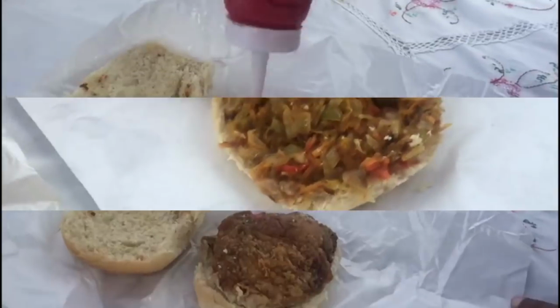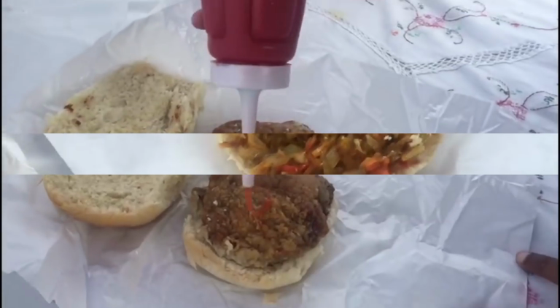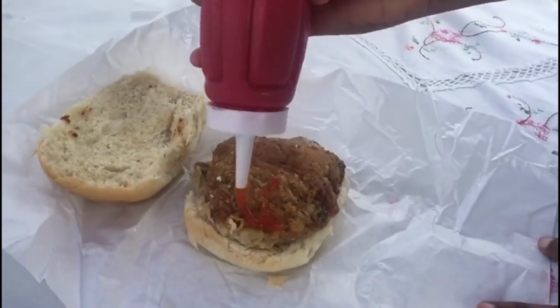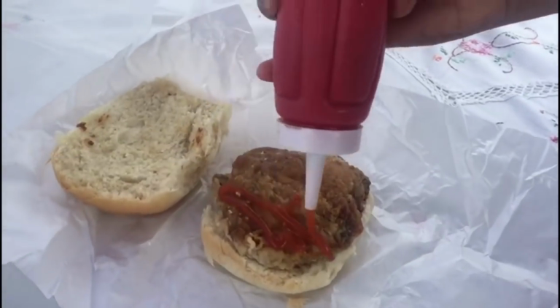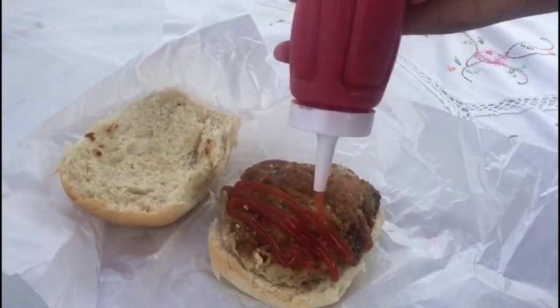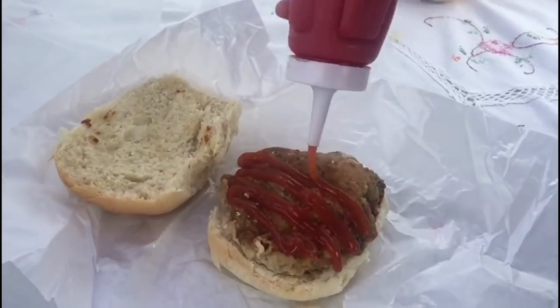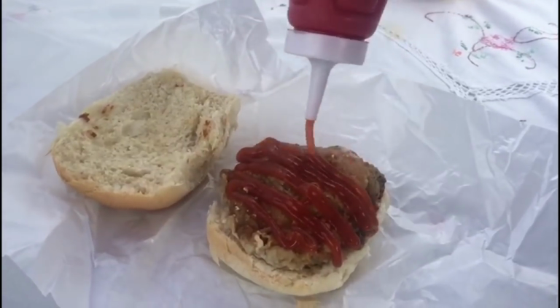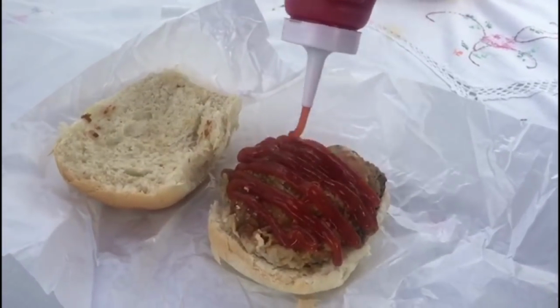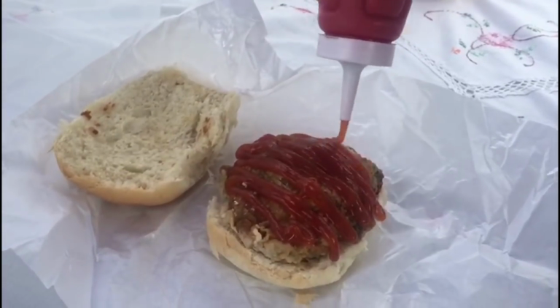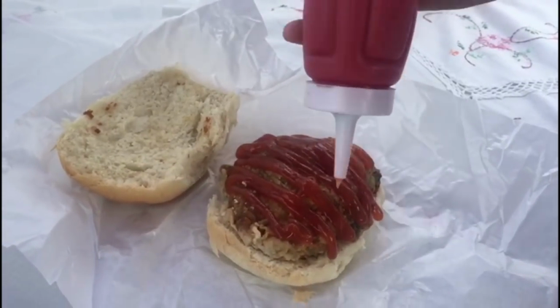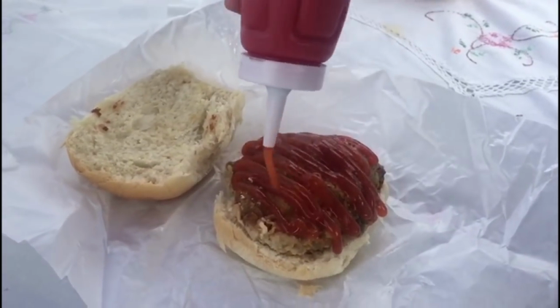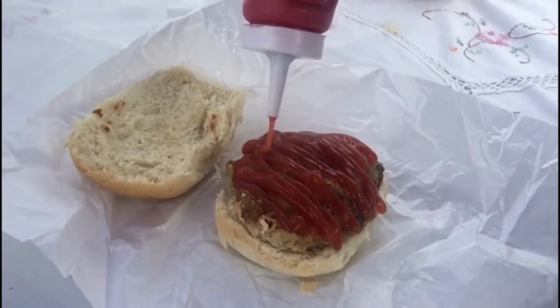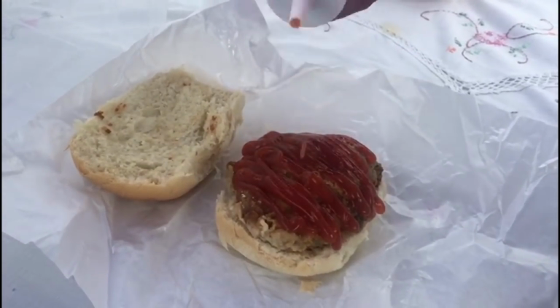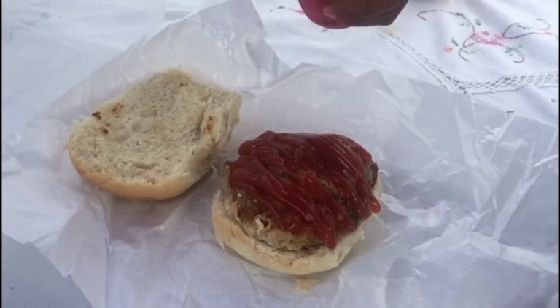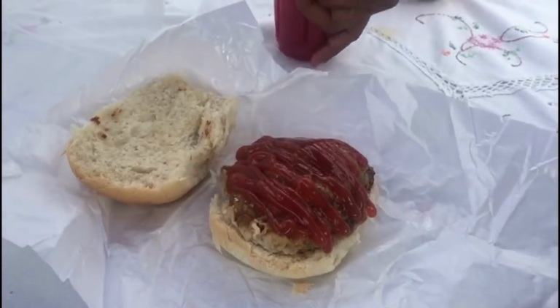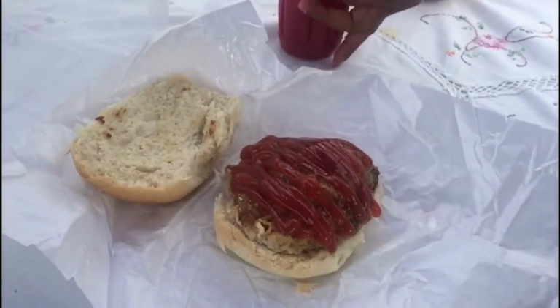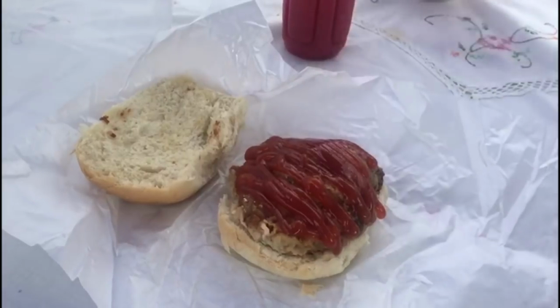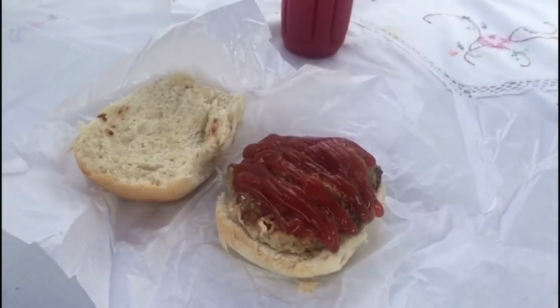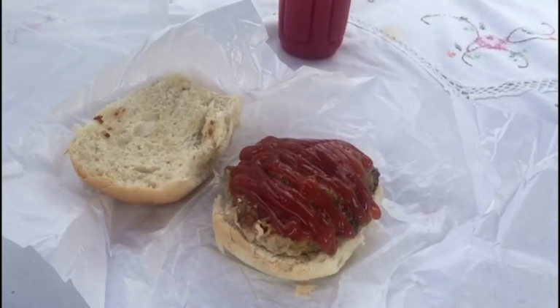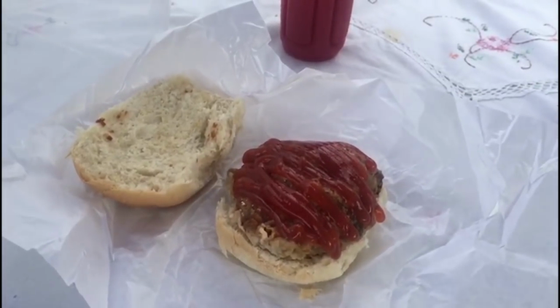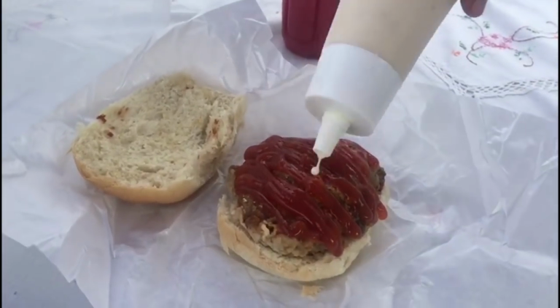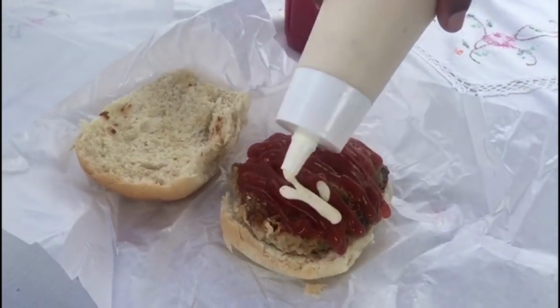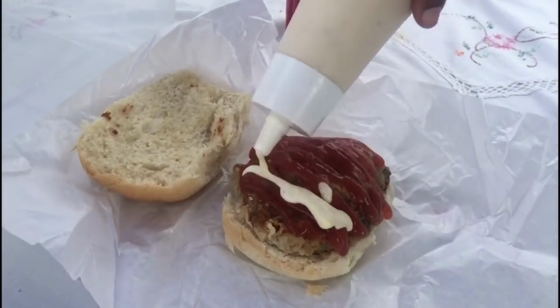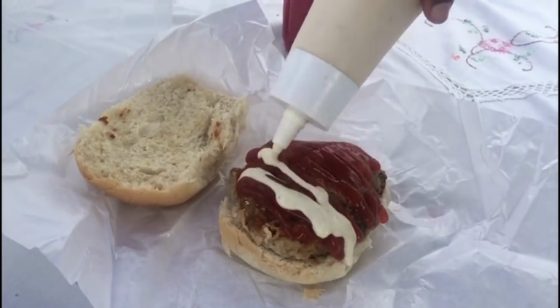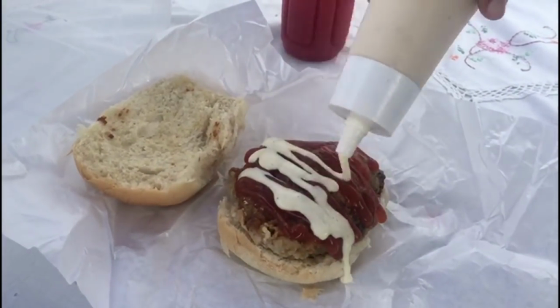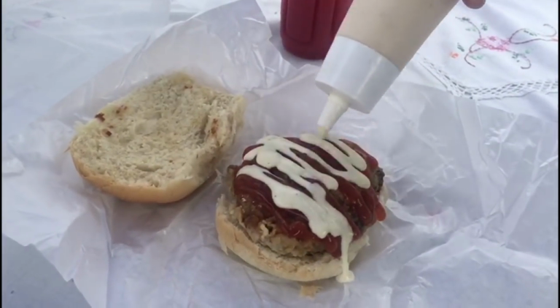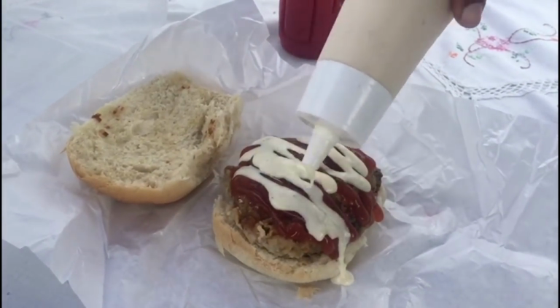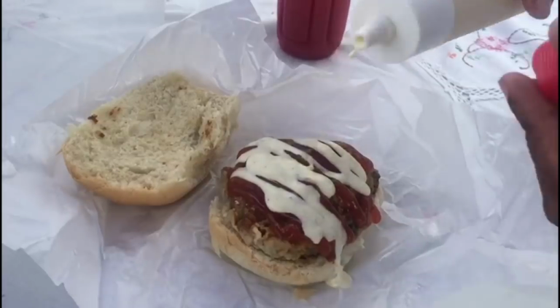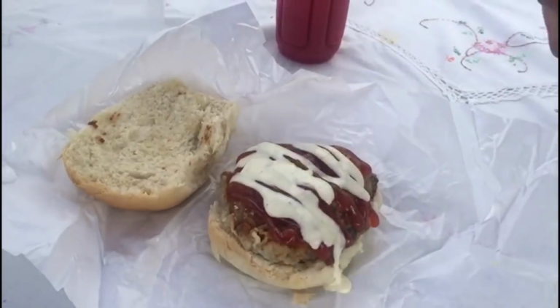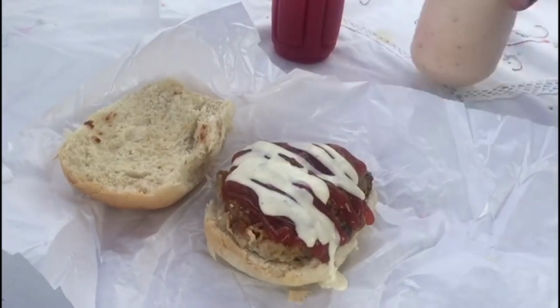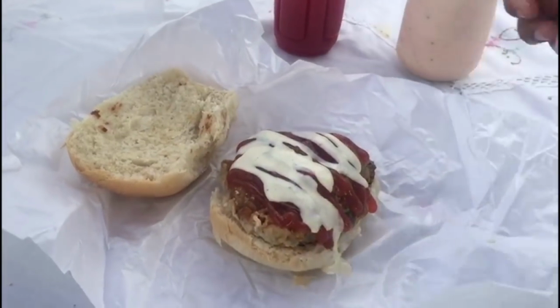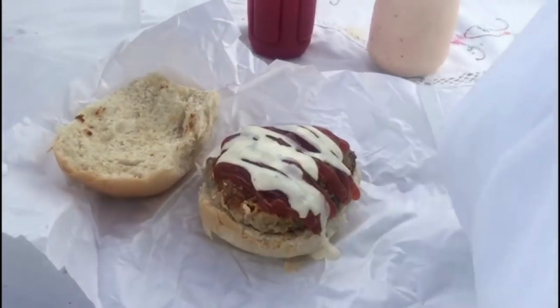This is the local fried chicken — a Trini style fried chicken made with natural herbs and spices, served with ketchup, Trini garlic sauce, and a Trini hot pepper.